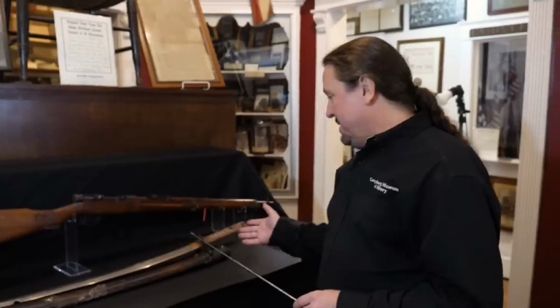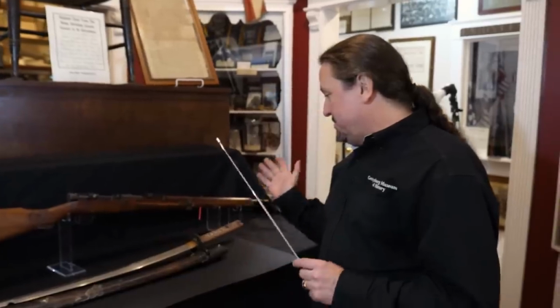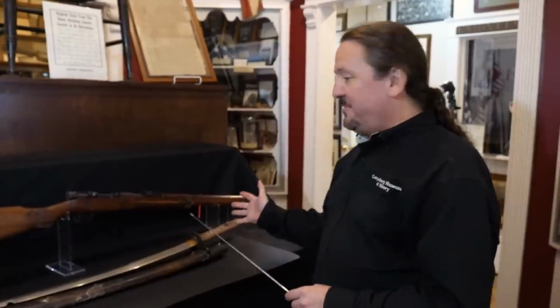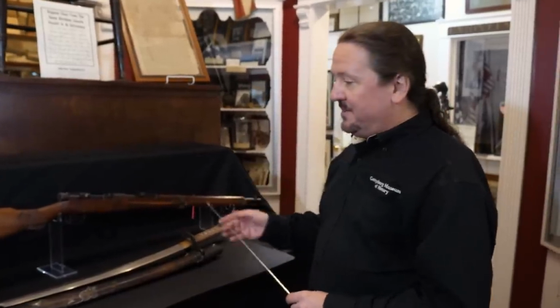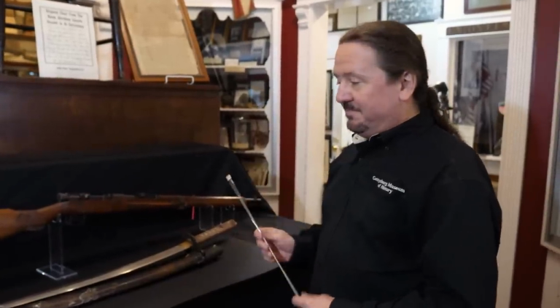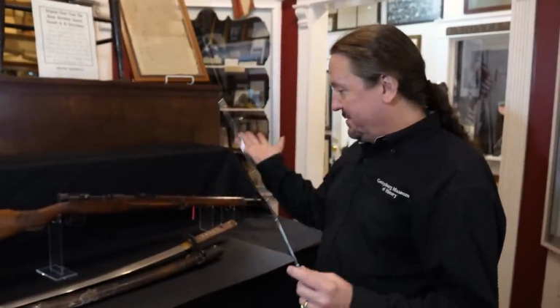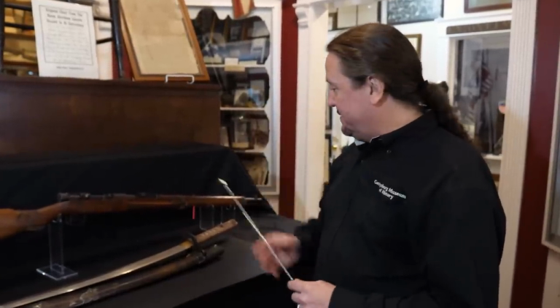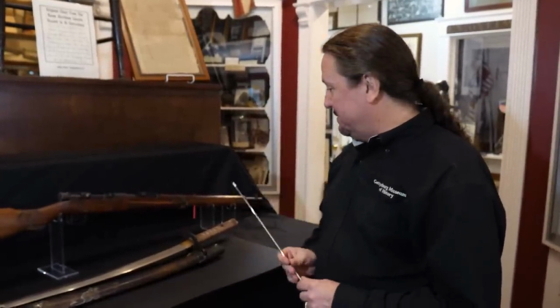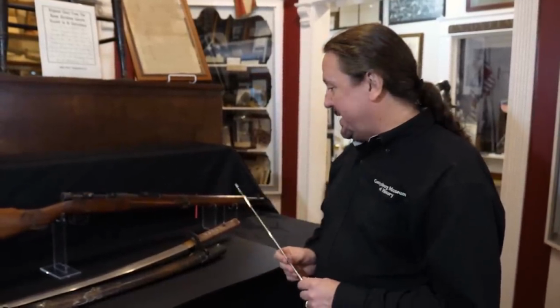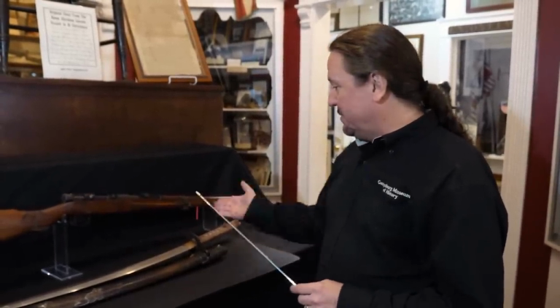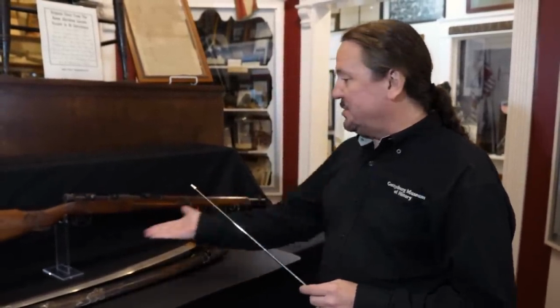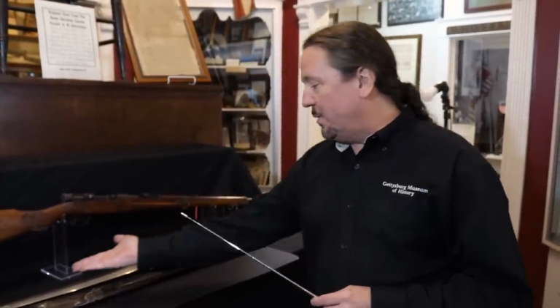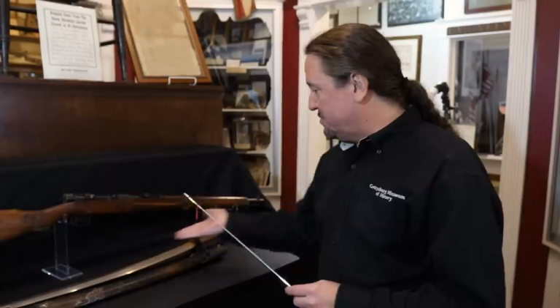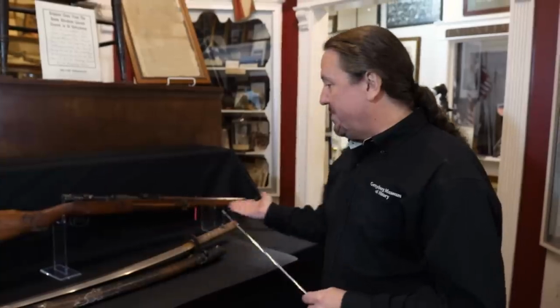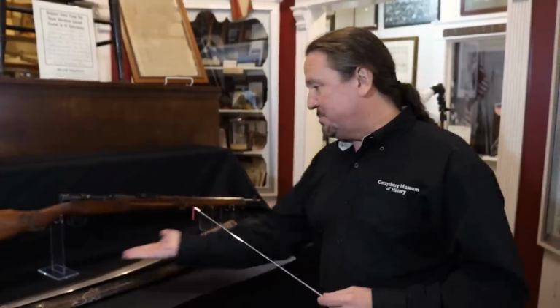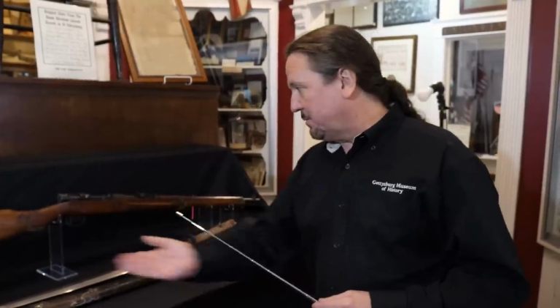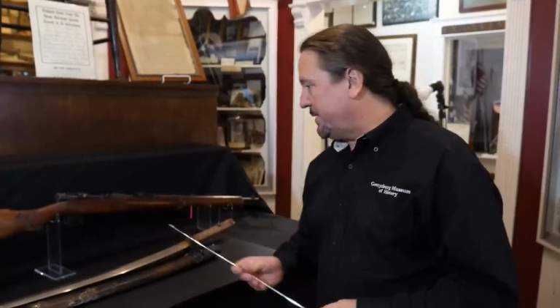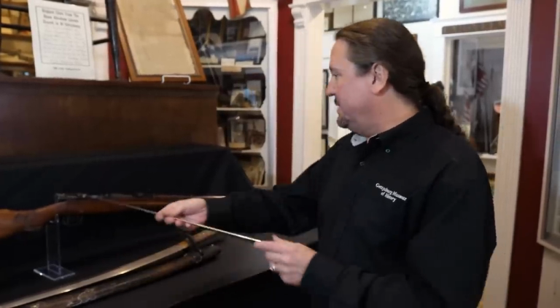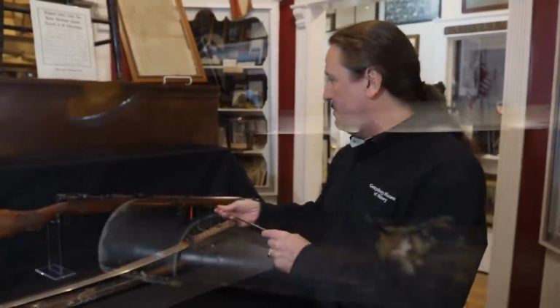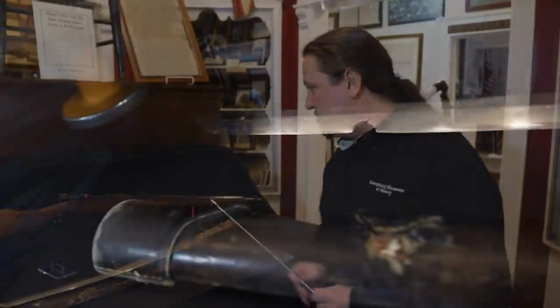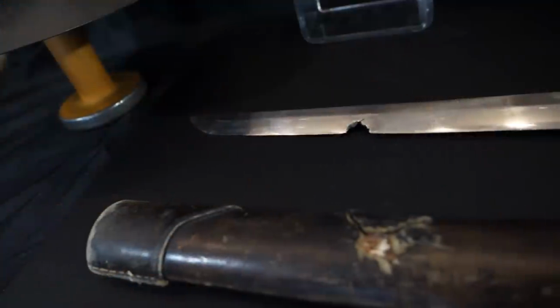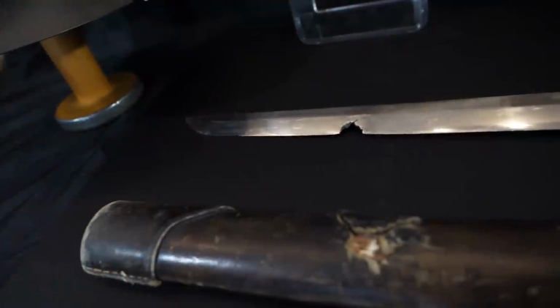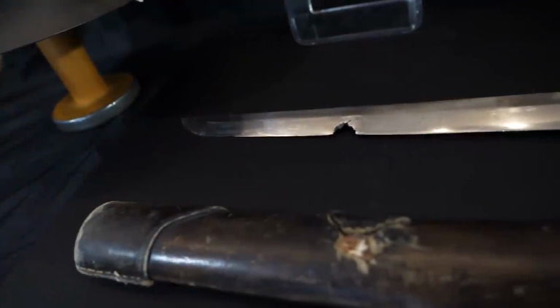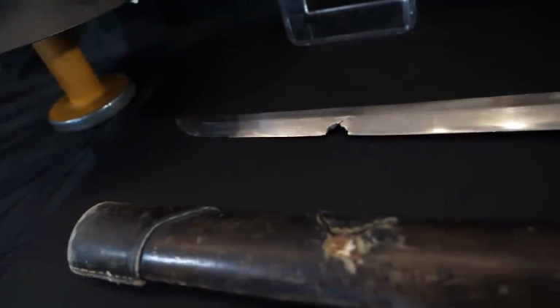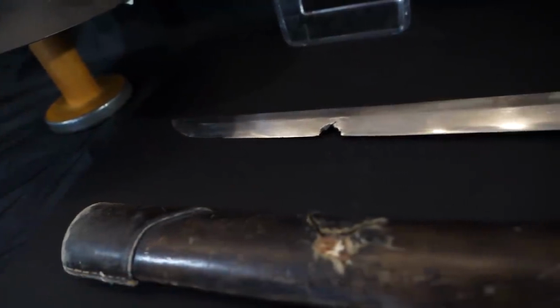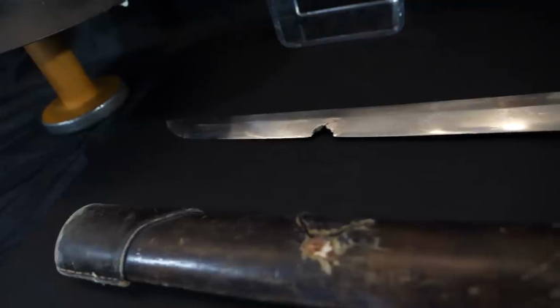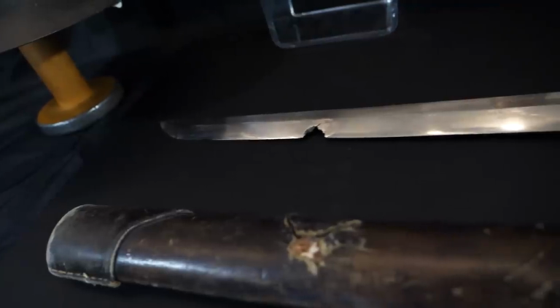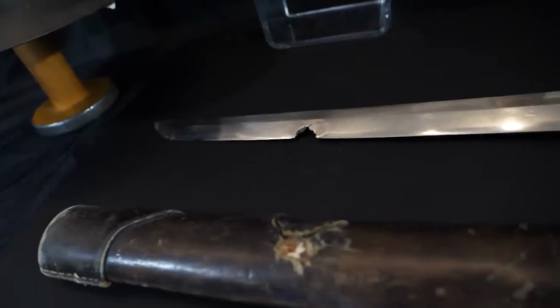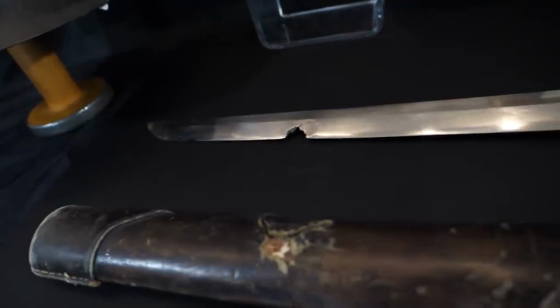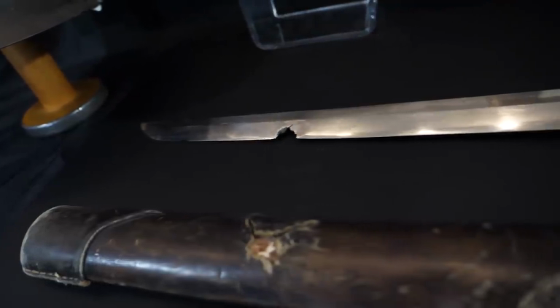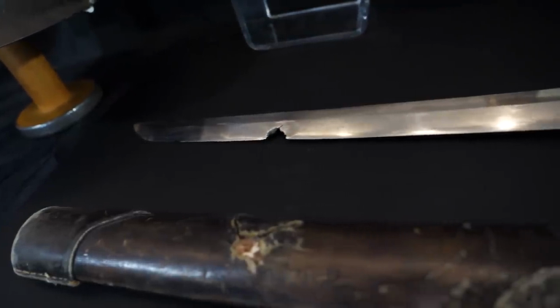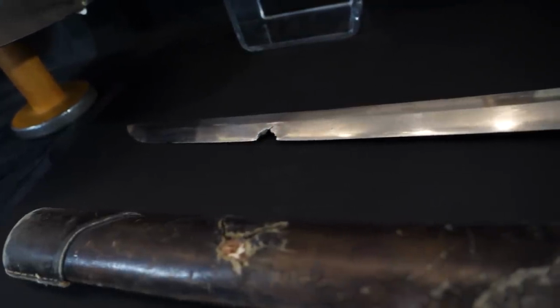So those are two of my favorite Pacific Theater bringbacks. Unfortunately, we don't know which soldier brought the sword back, but we do know who brought the rifle back. Any time we get a bullet-struck item, it tends to be one of my favorite pieces.